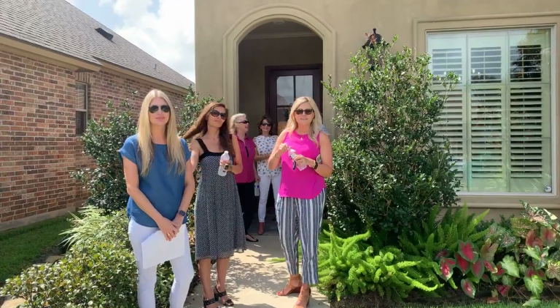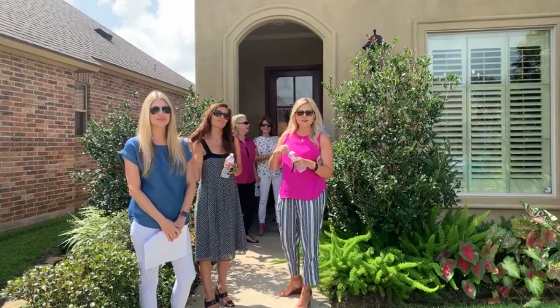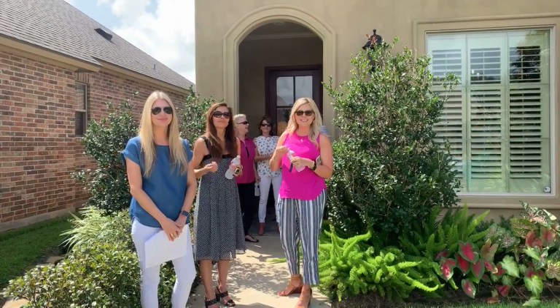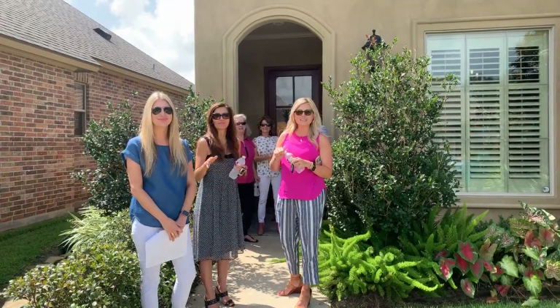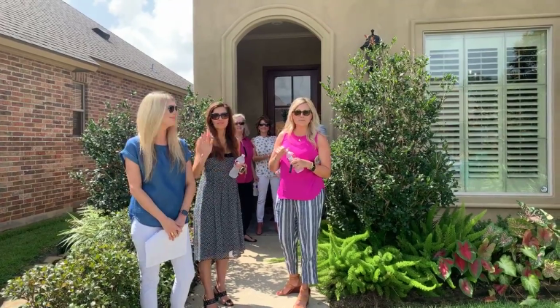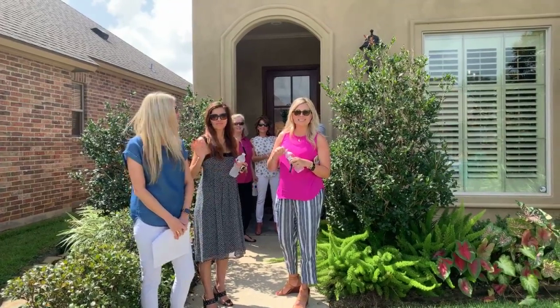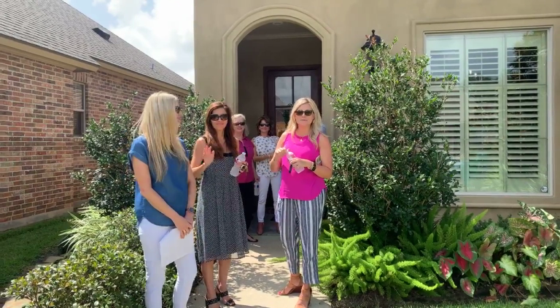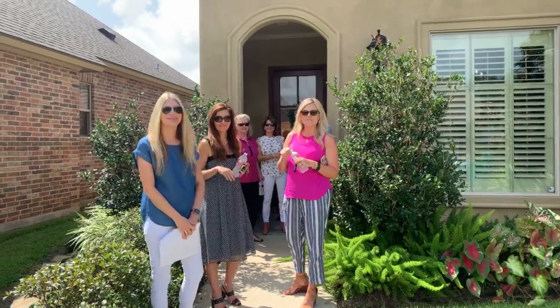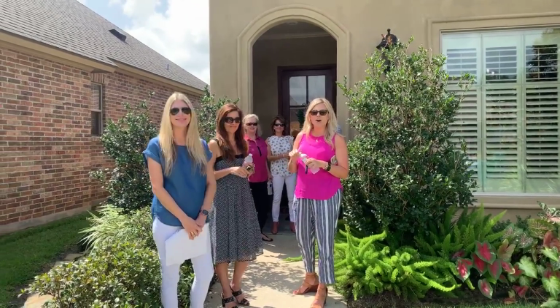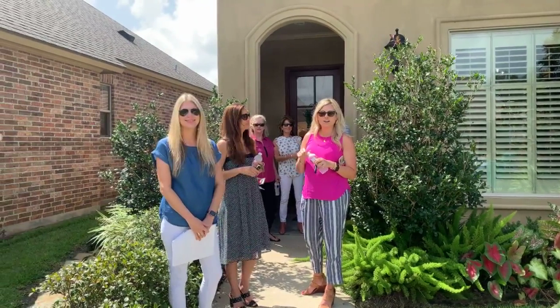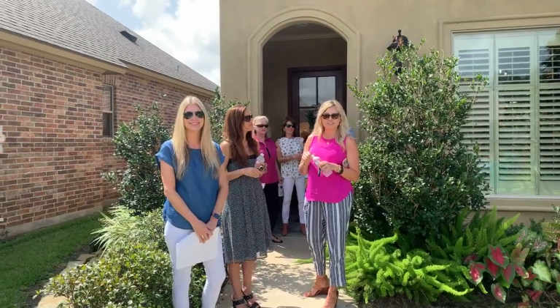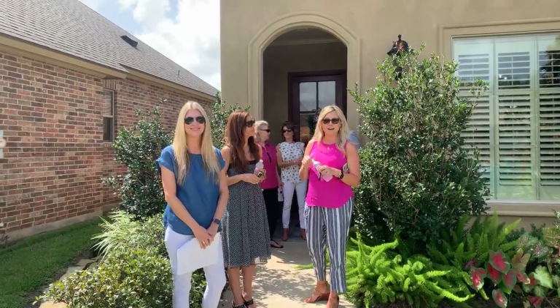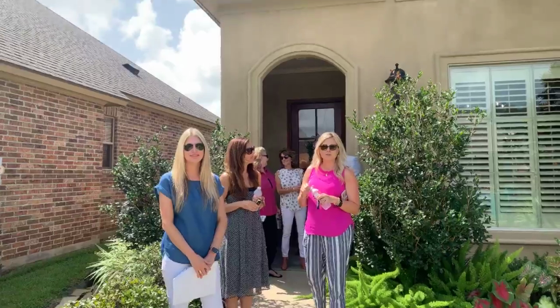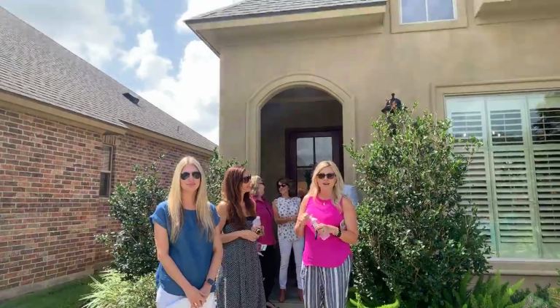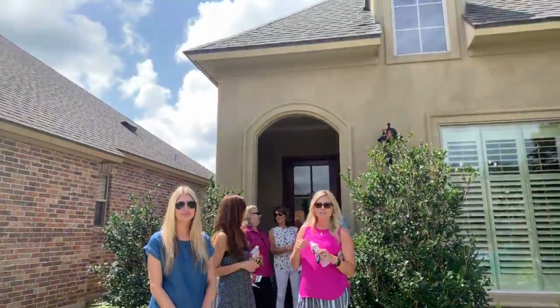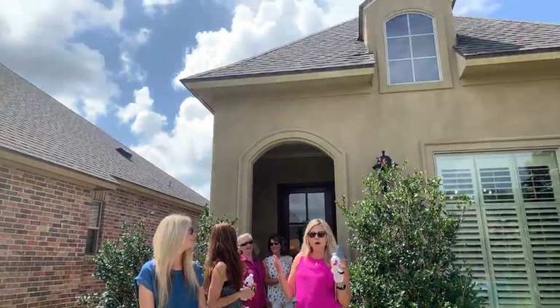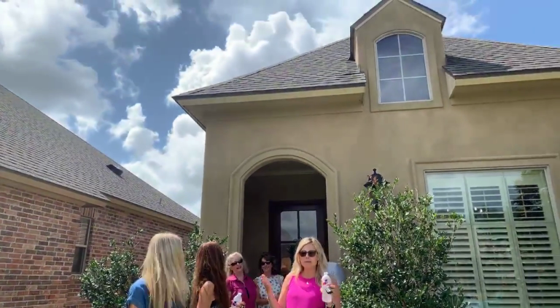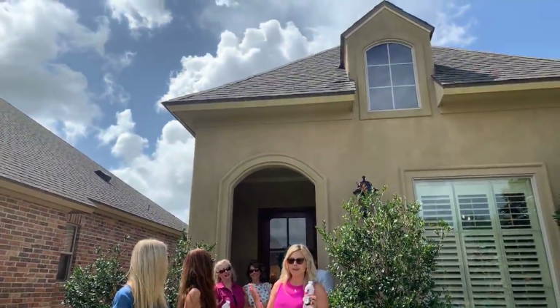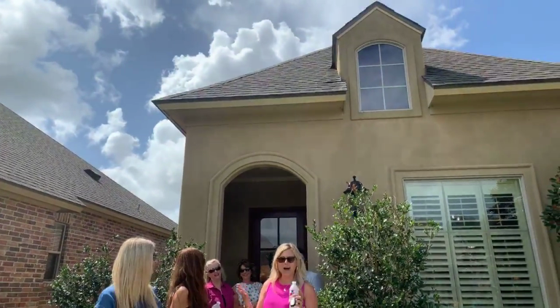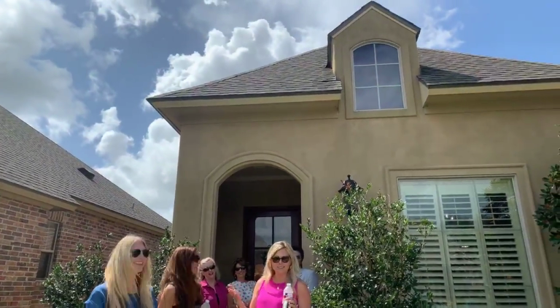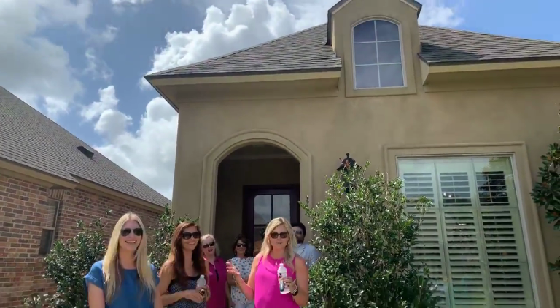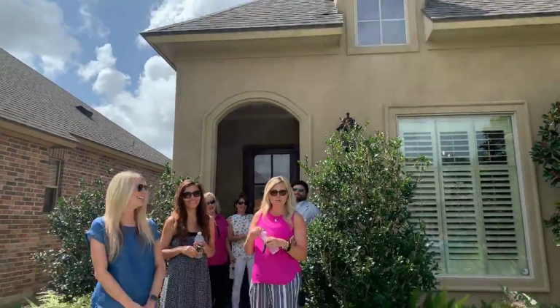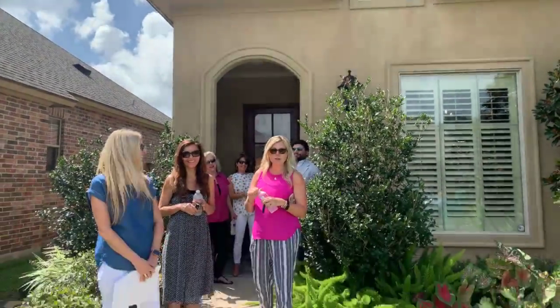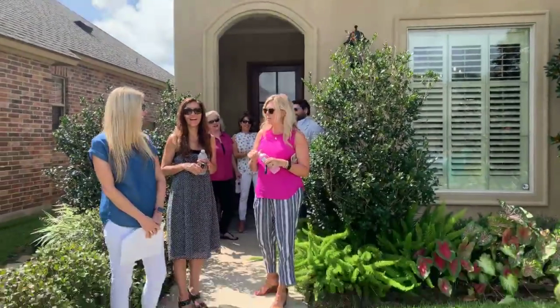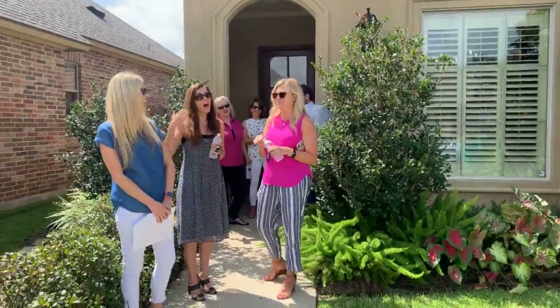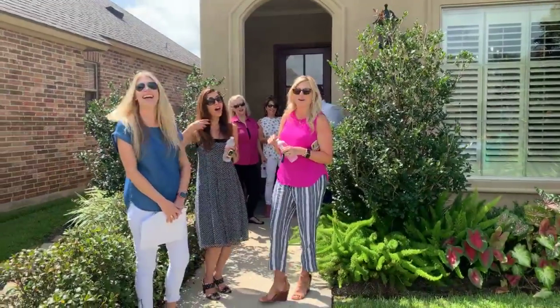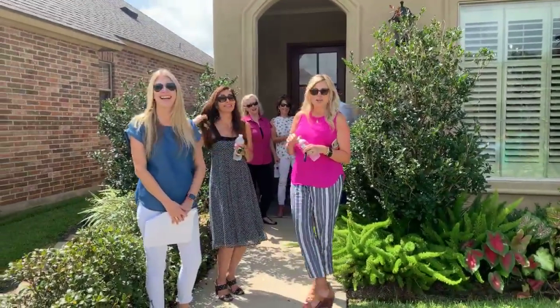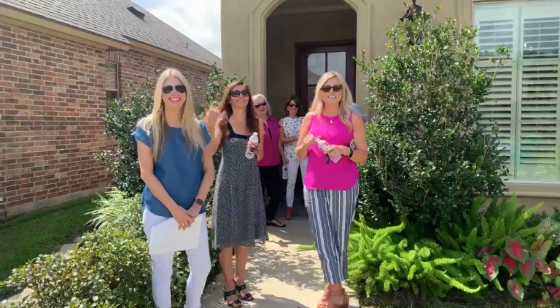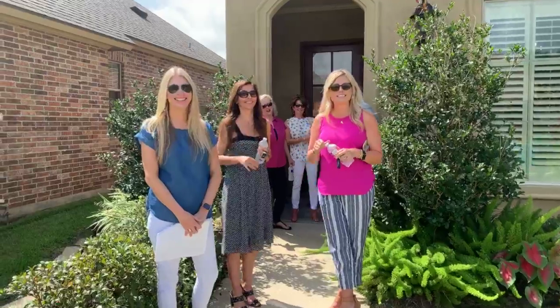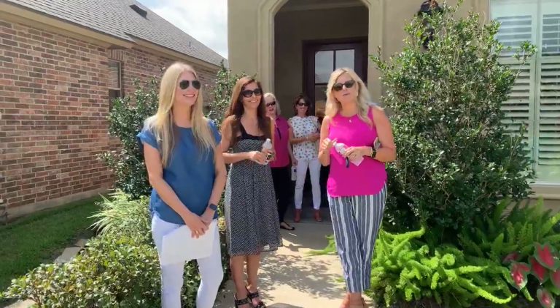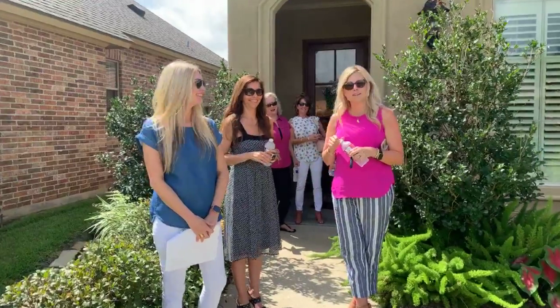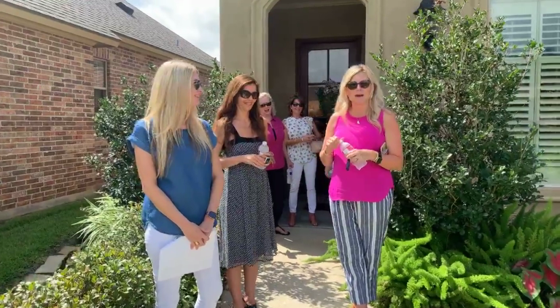Good morning, Teresa Hamilton and team here for our August live tour. It's warm, the market is hot this summer, so we're going to show you some of our new listings that have come on the market this month.